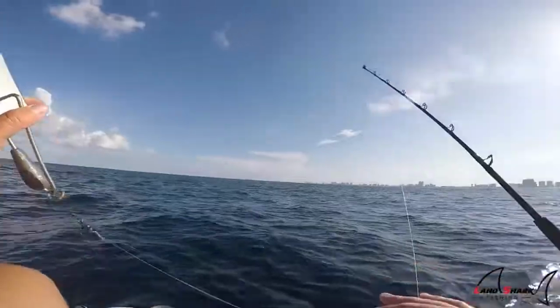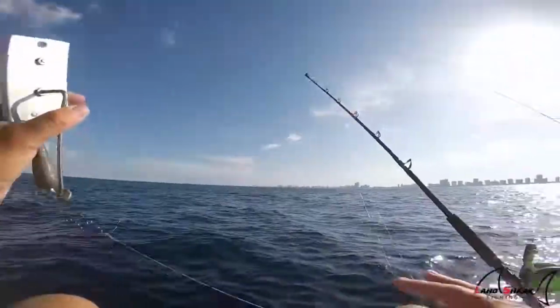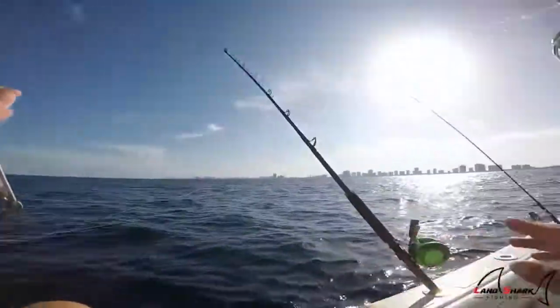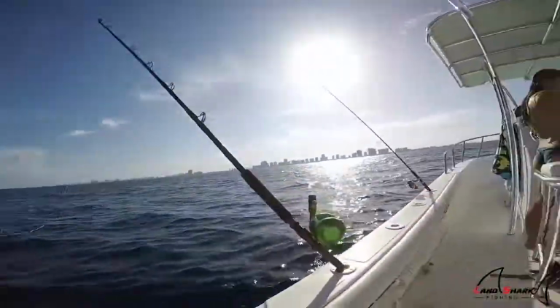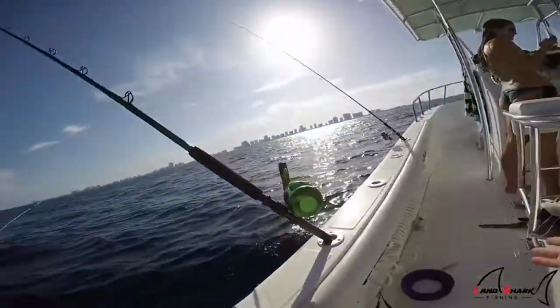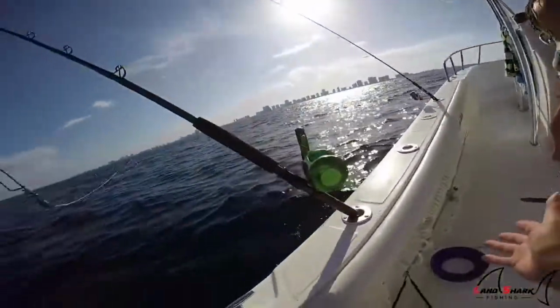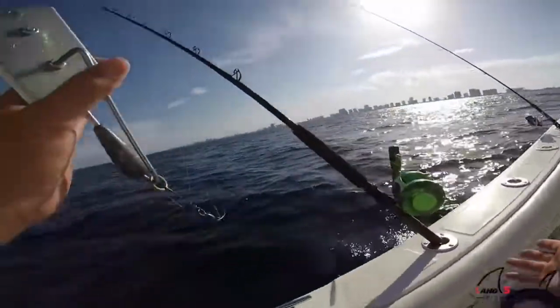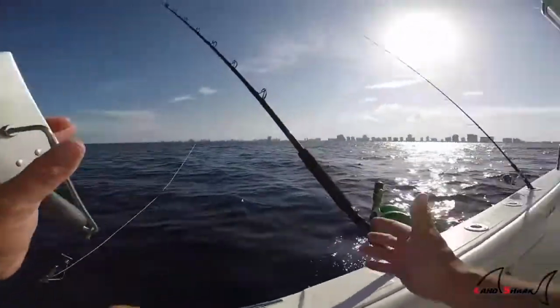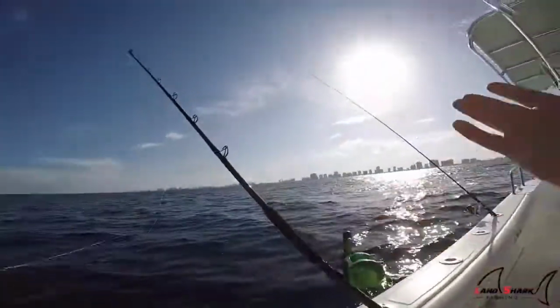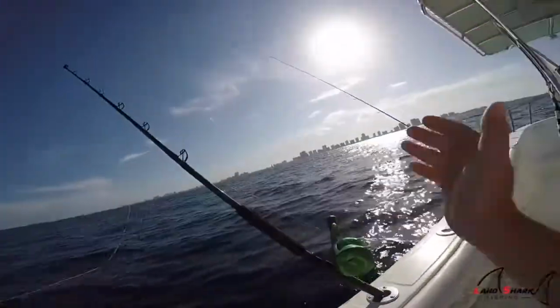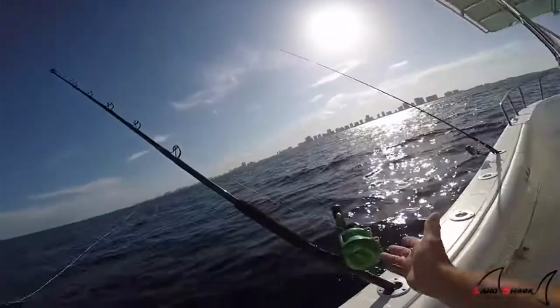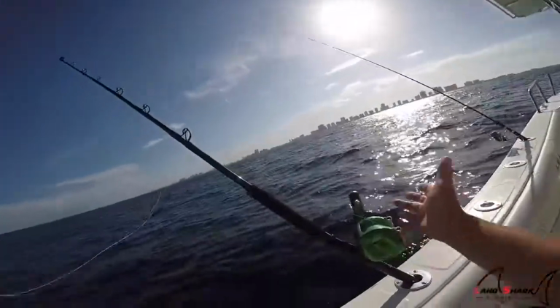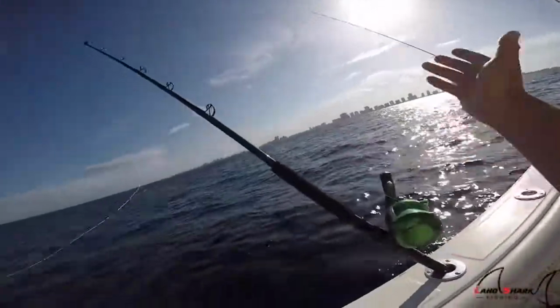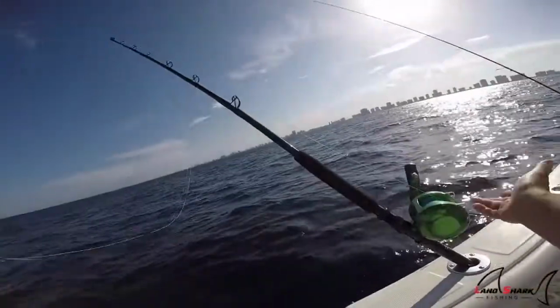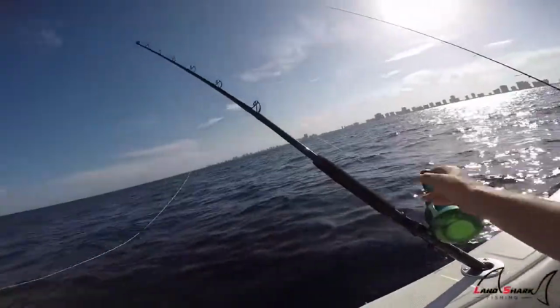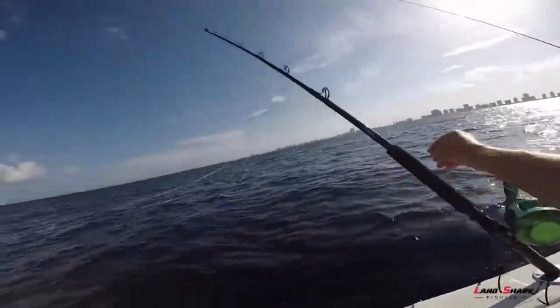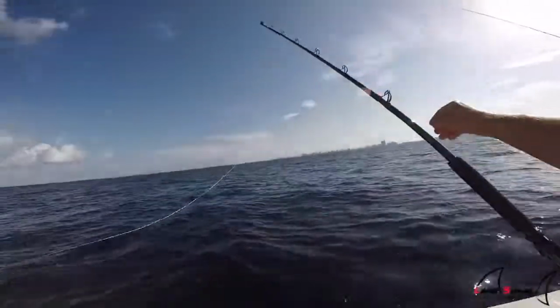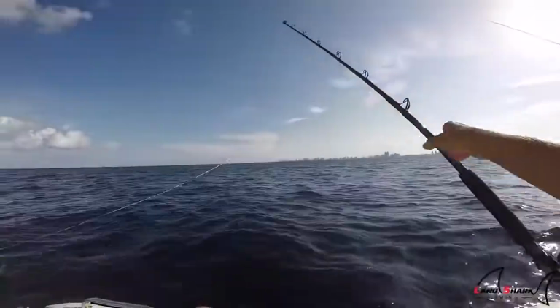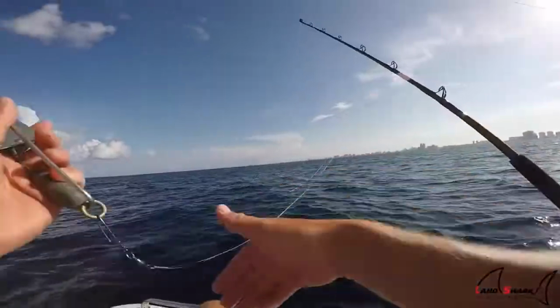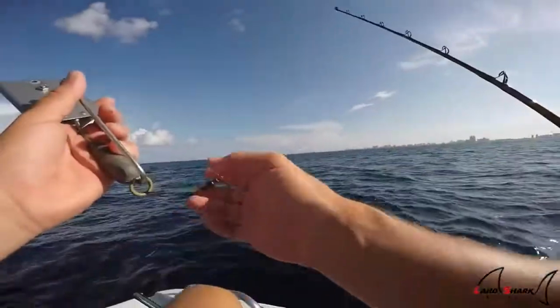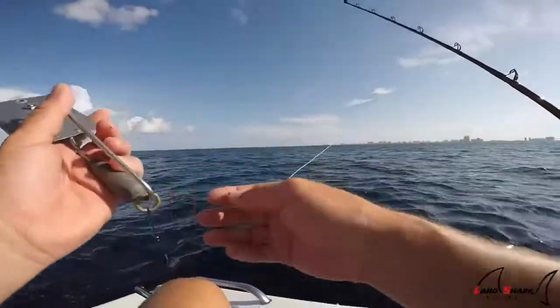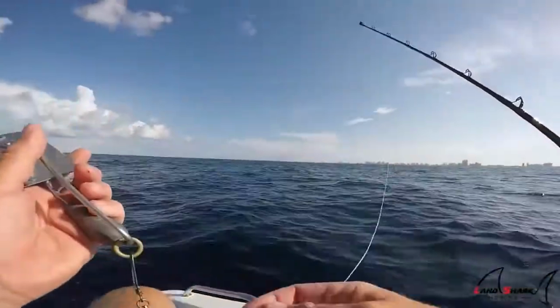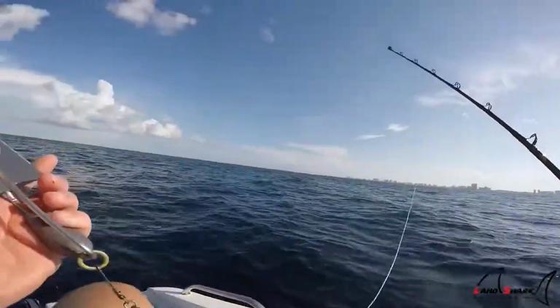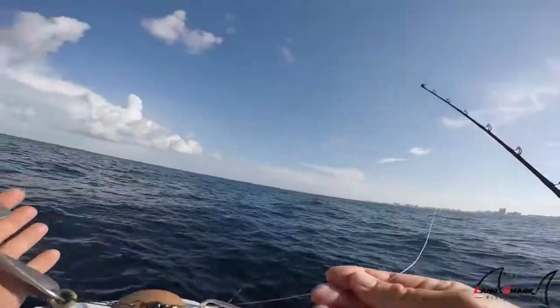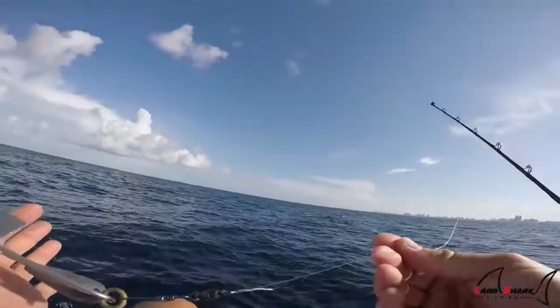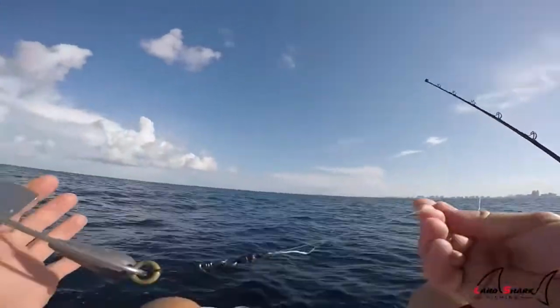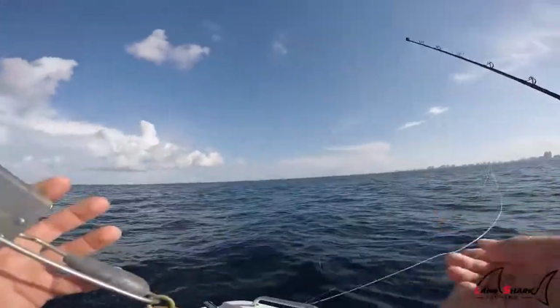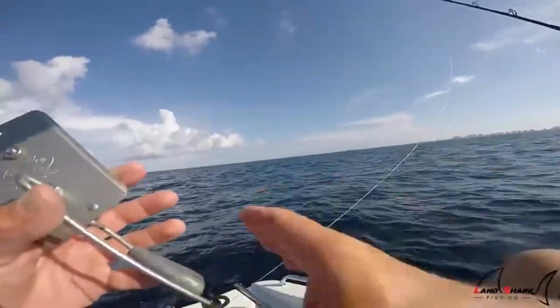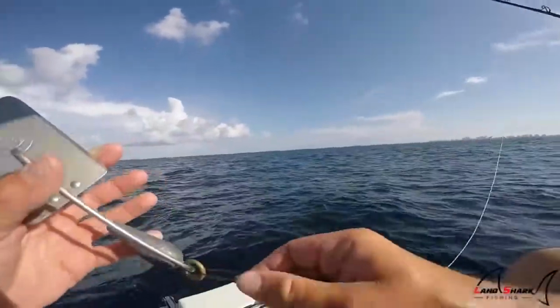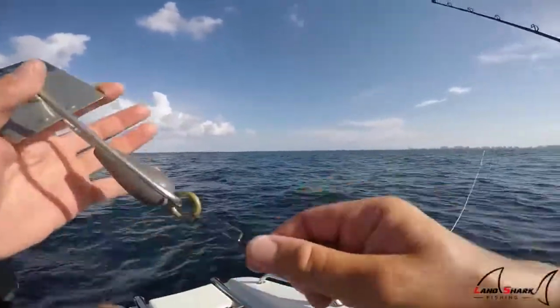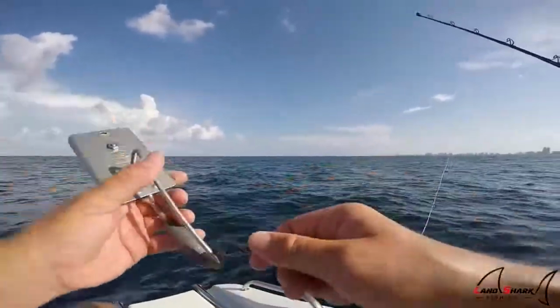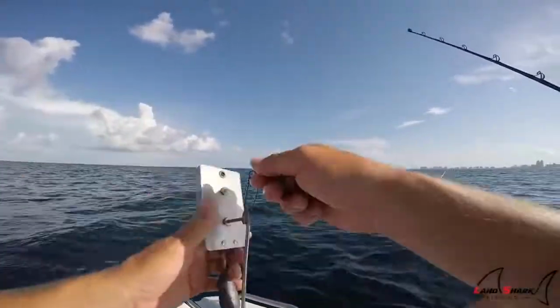Fishing today, I have my two yoyo set up. This is my 50 reel, my 50 Avit, with my 80-pound braid, my tough line braid, and here I have a snap swivel.